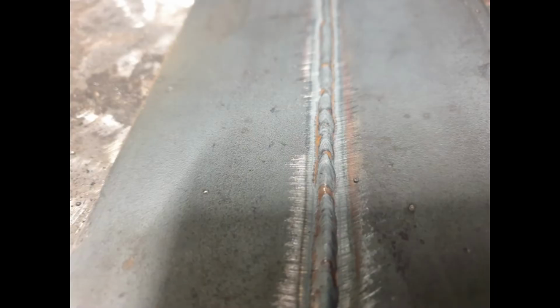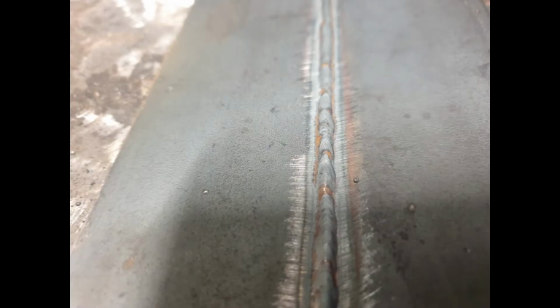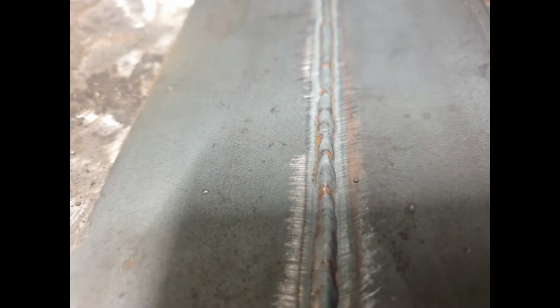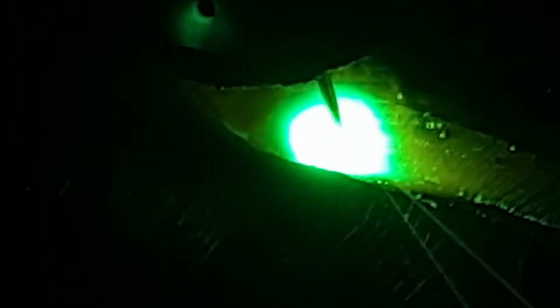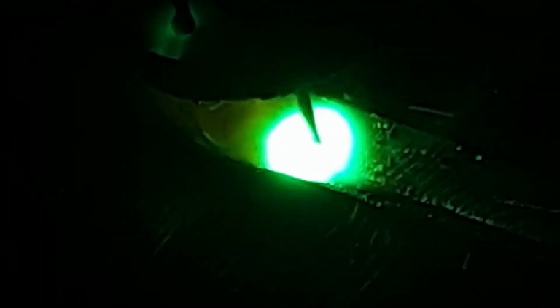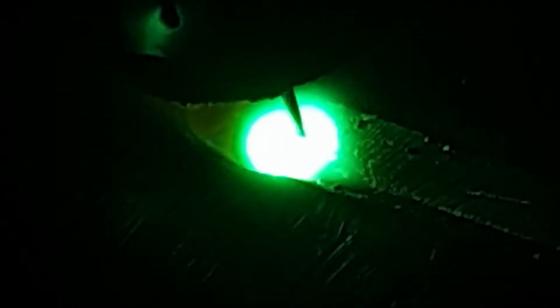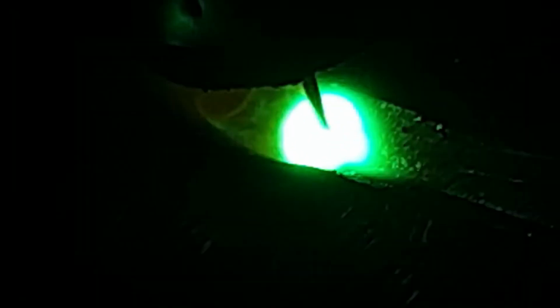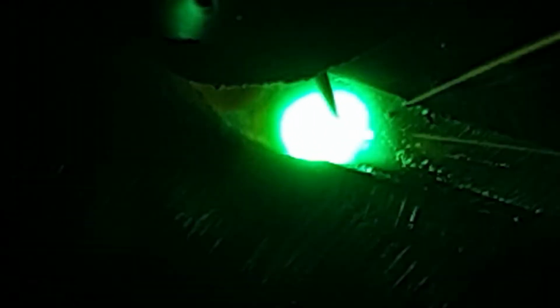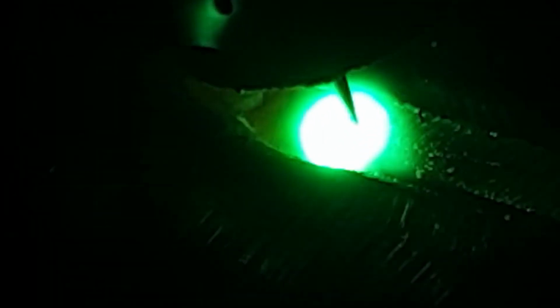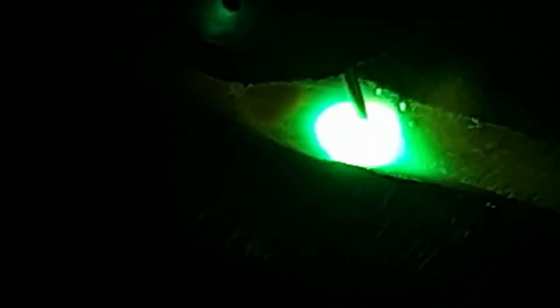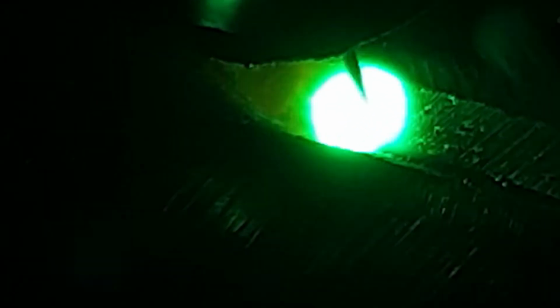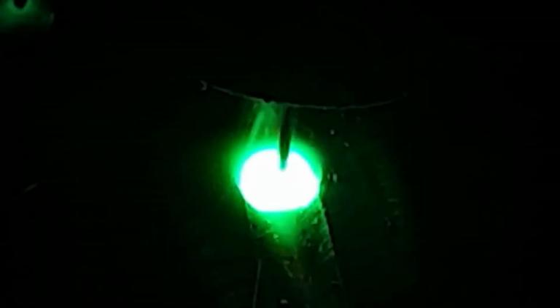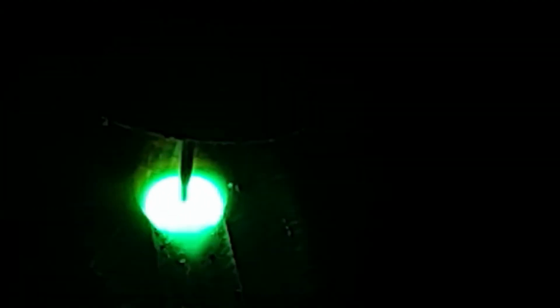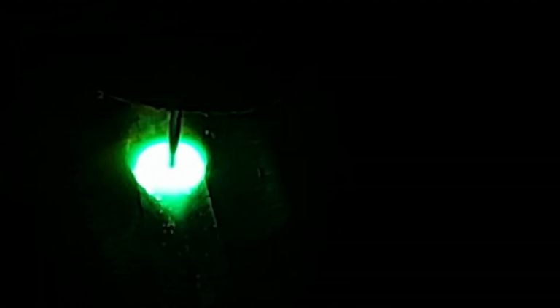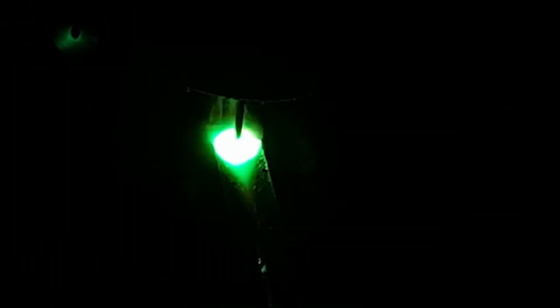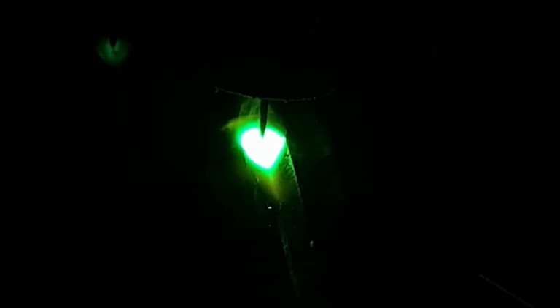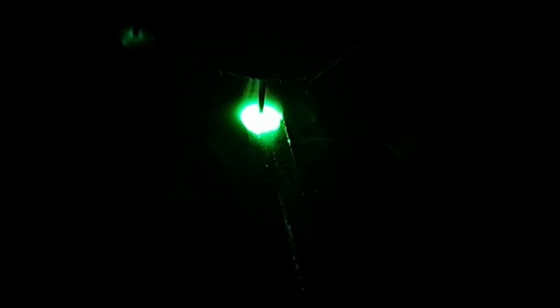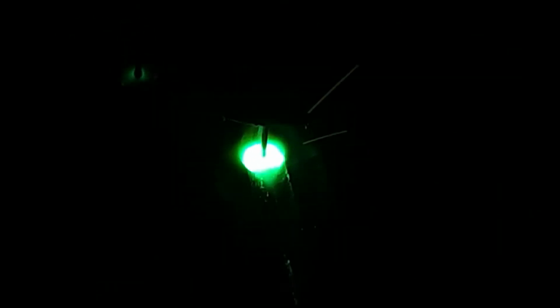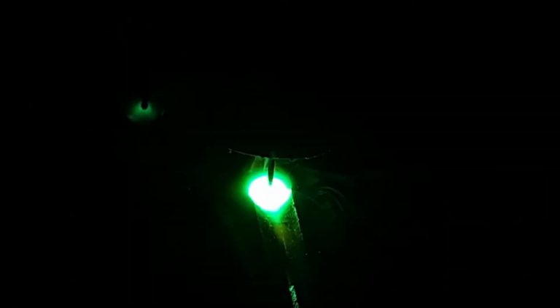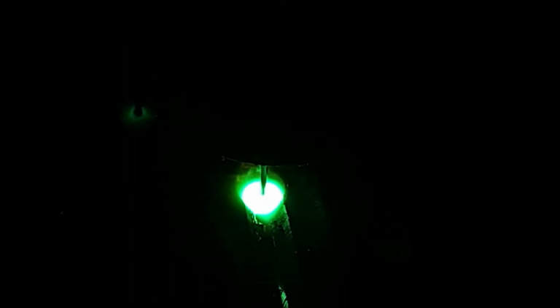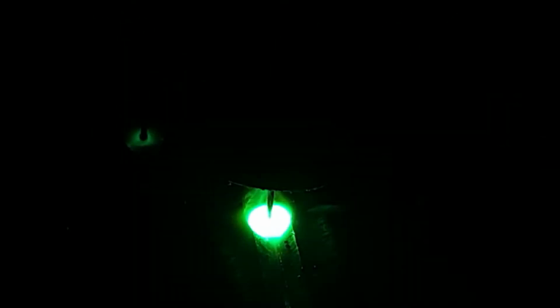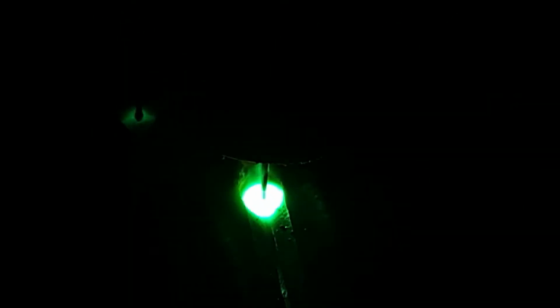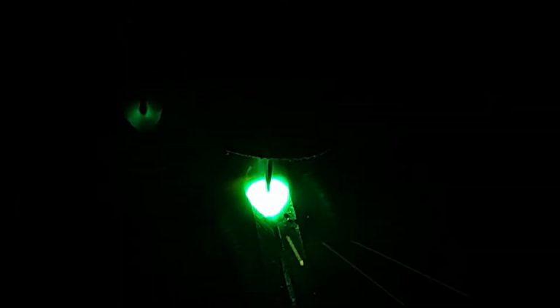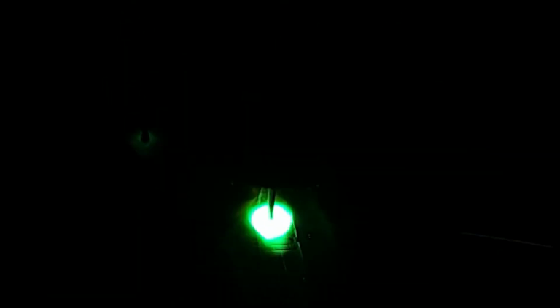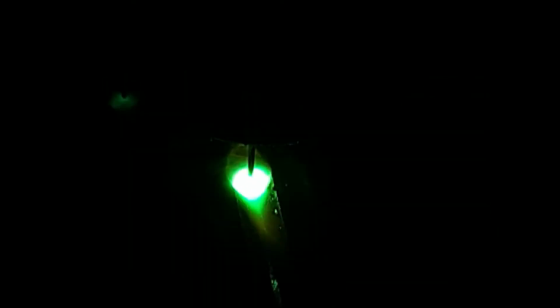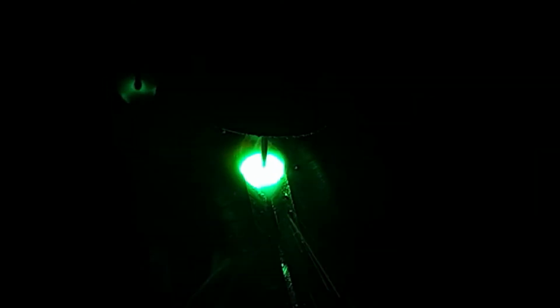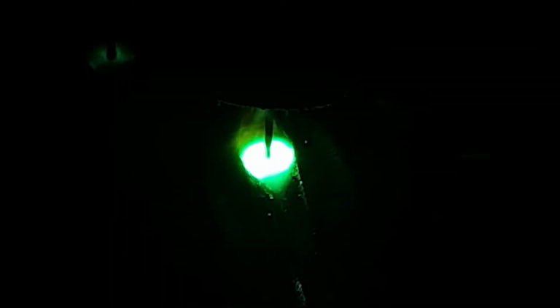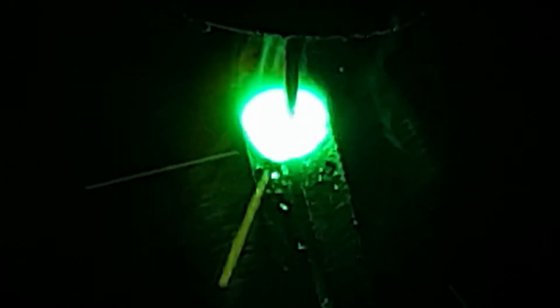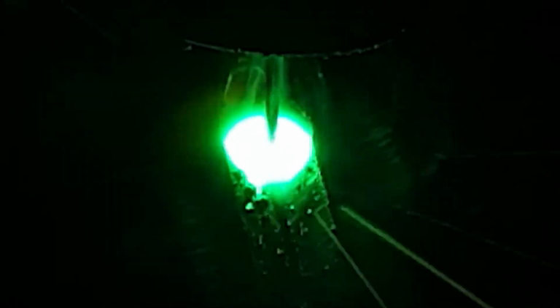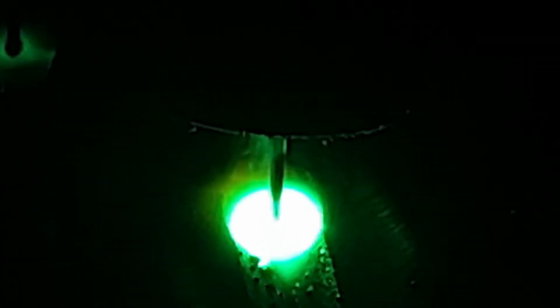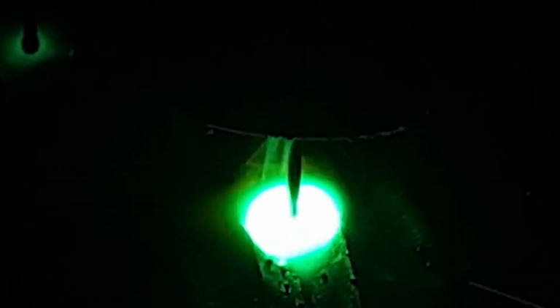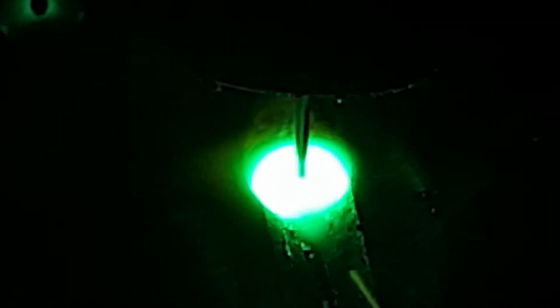What you can see on screen now is what we're trying to achieve with this first pass — essentially a top view of what's actually happening underneath. This is called the root run. In order to achieve a consistent root, you will have to move at a consistent travel speed.